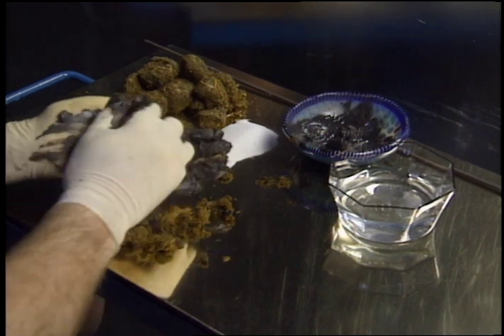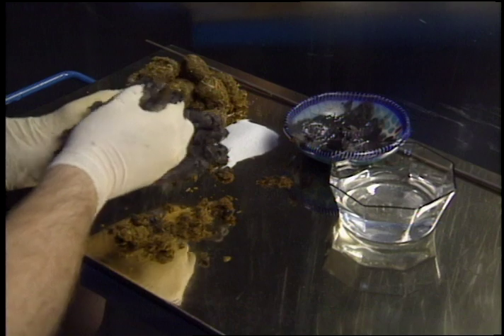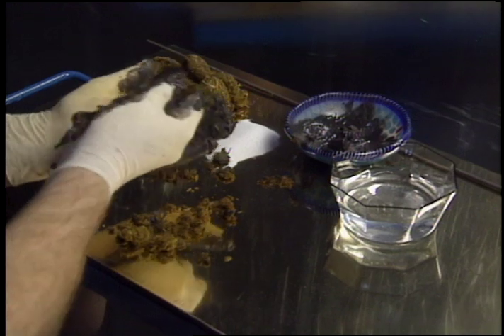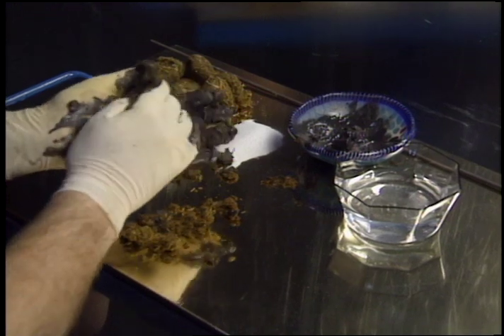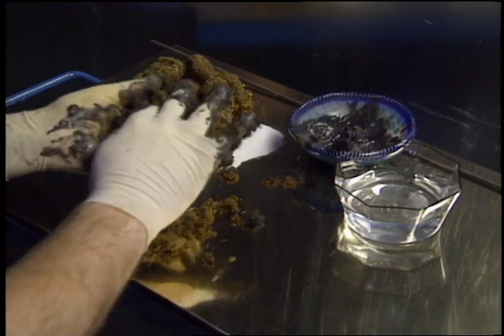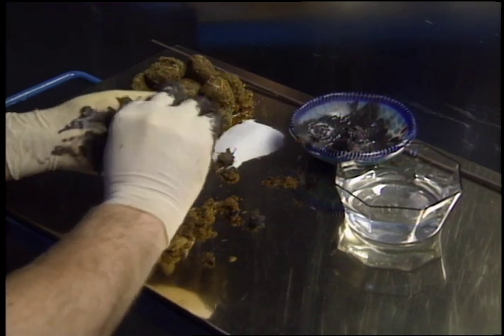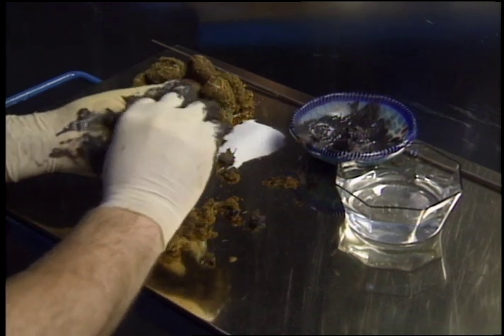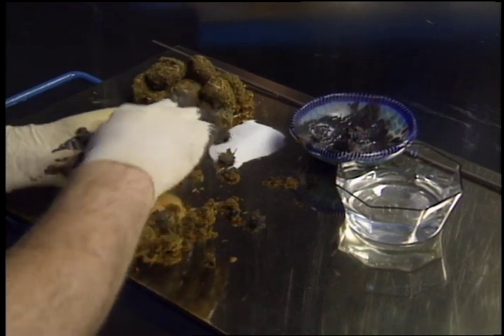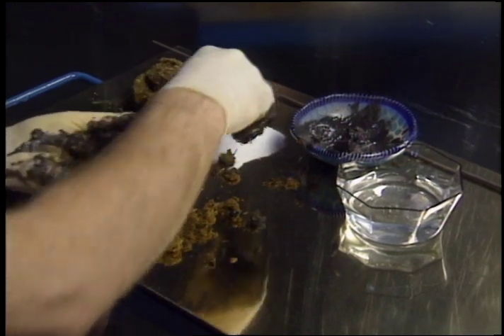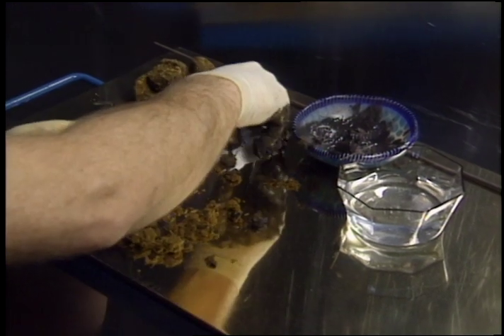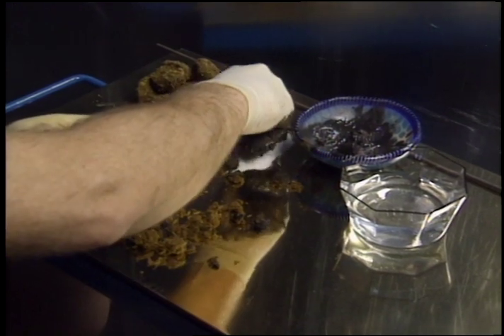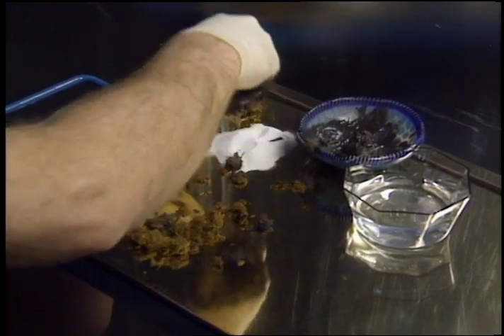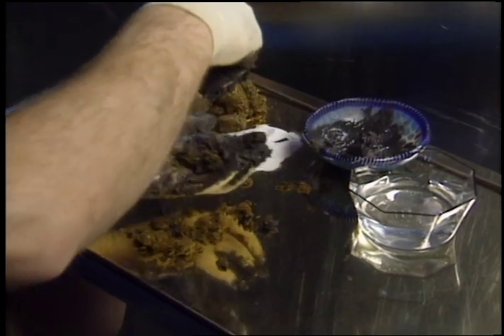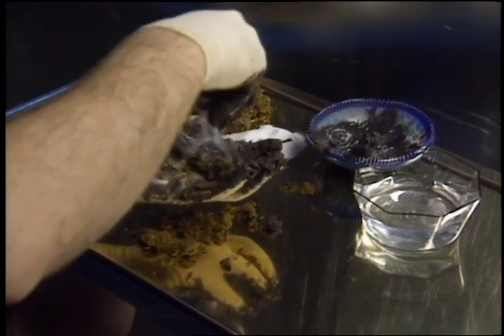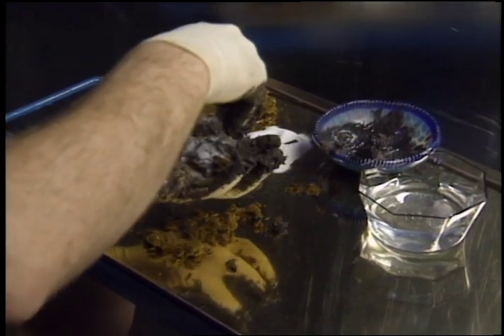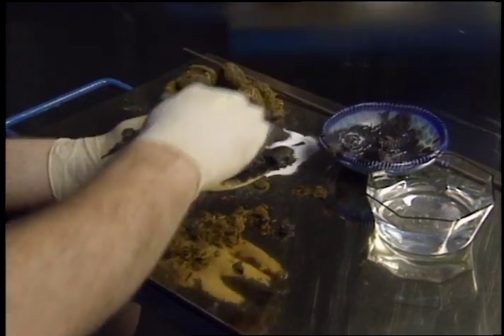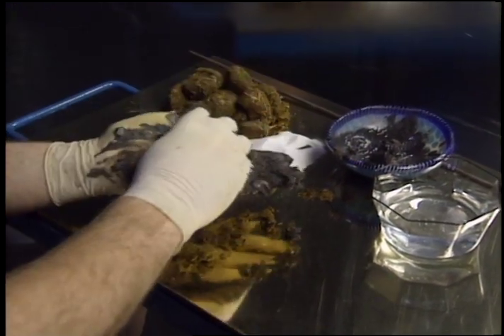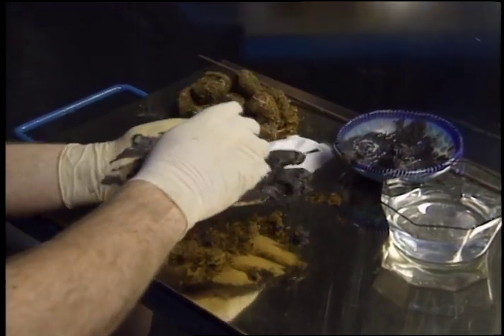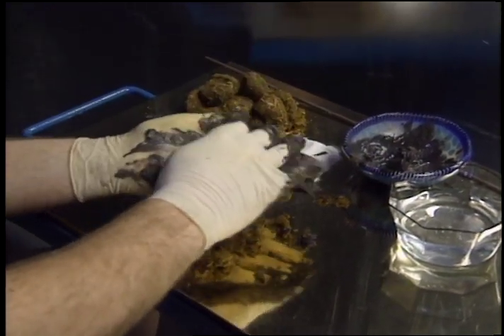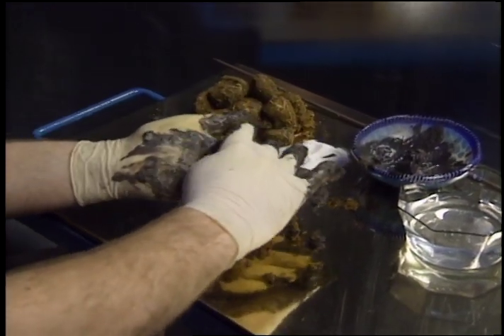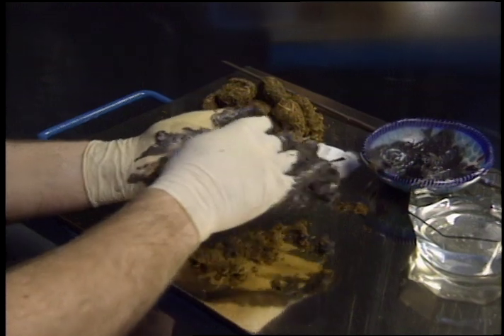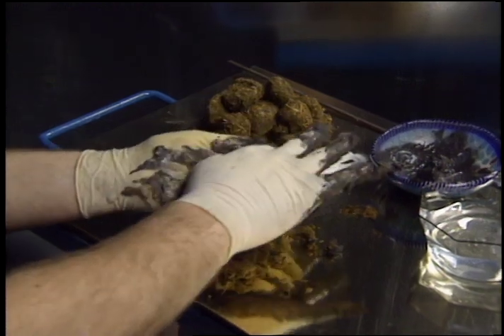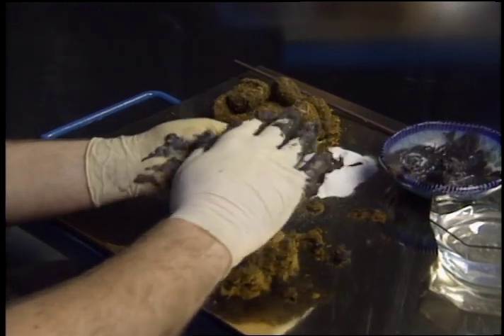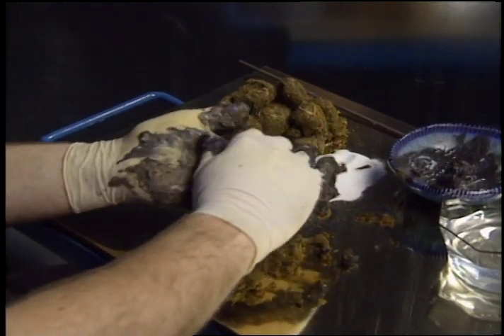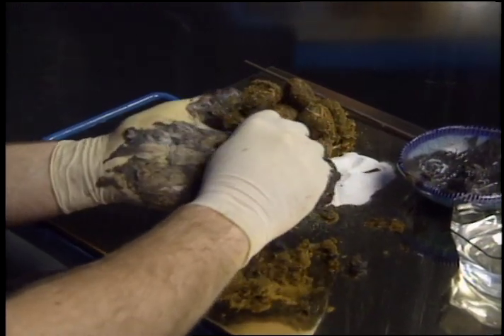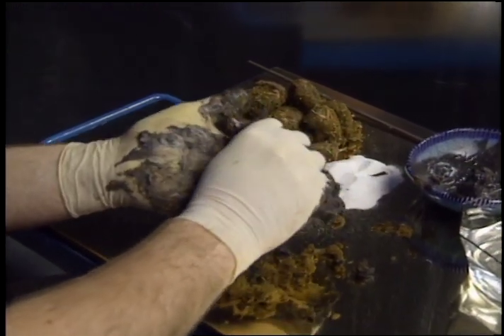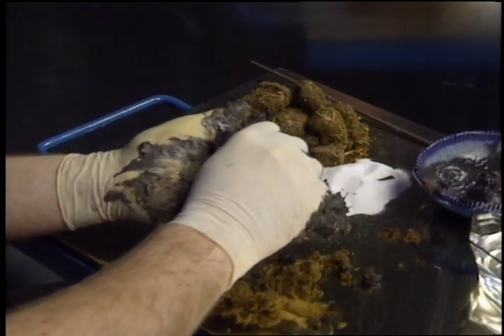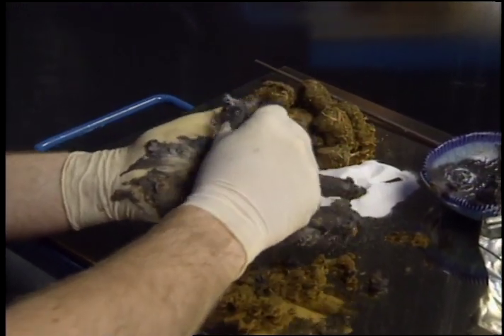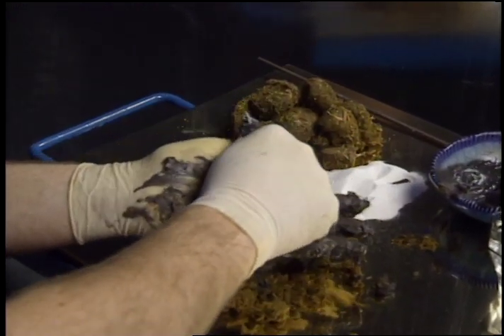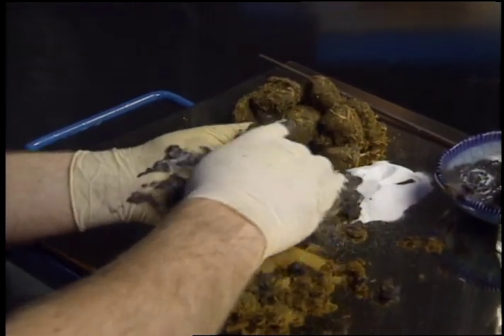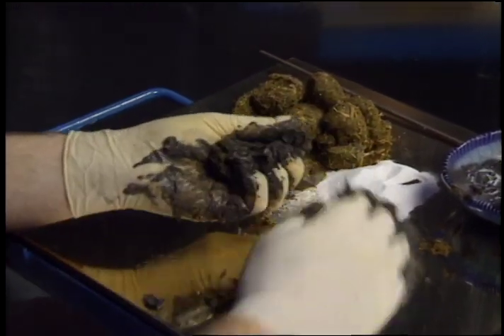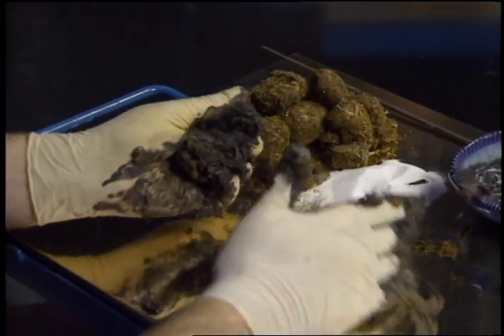To make the core, a mixture of dung, clay, sand, and water is kneaded together to the consistency of bread dough.